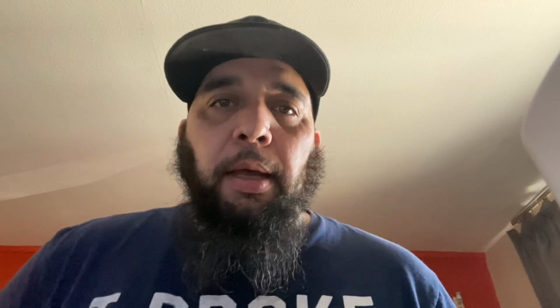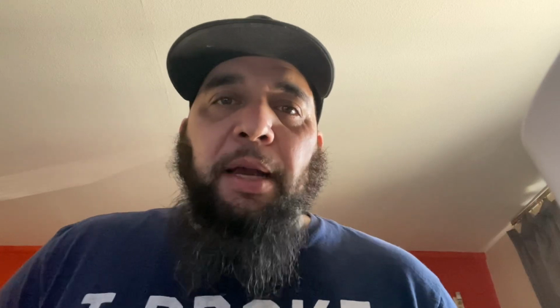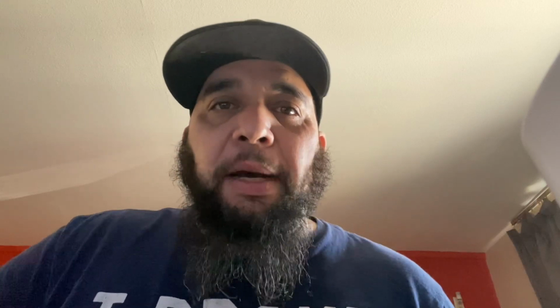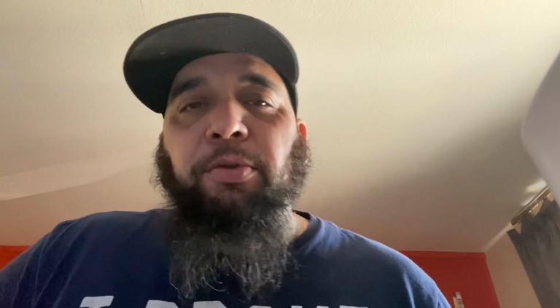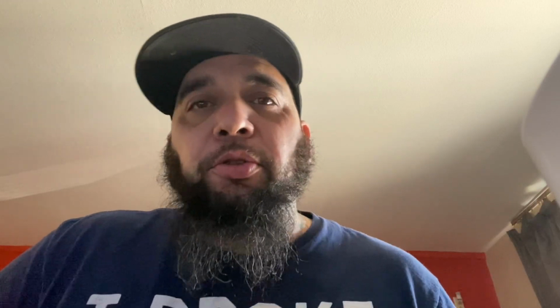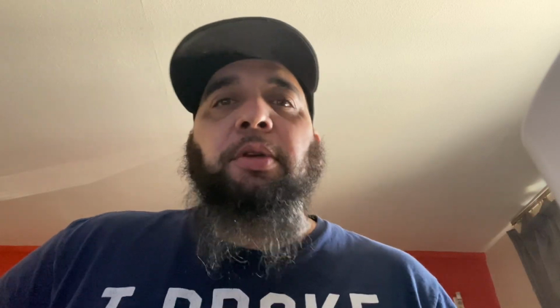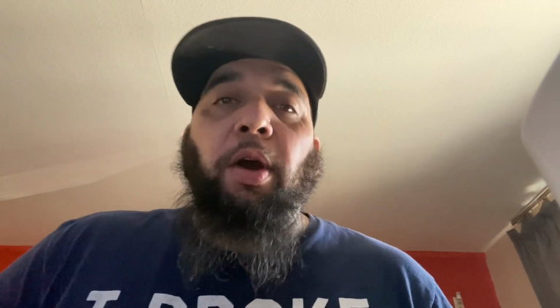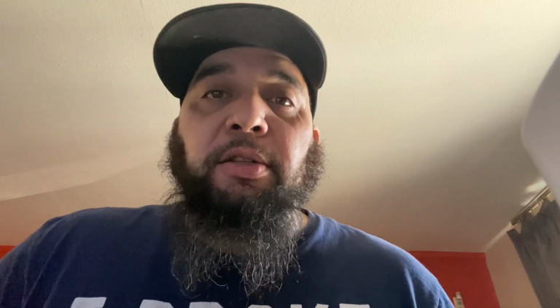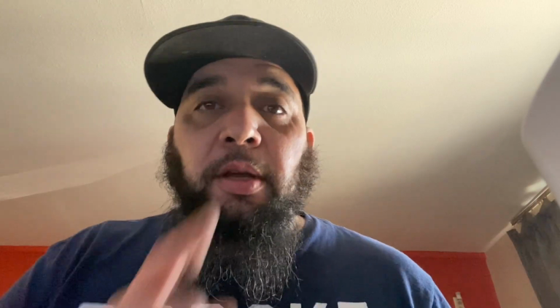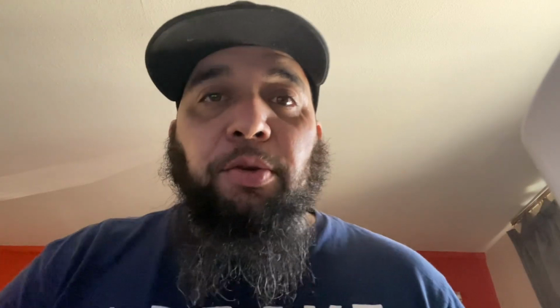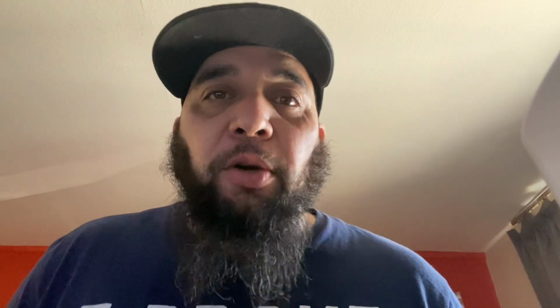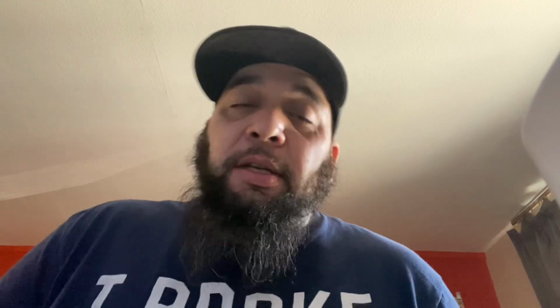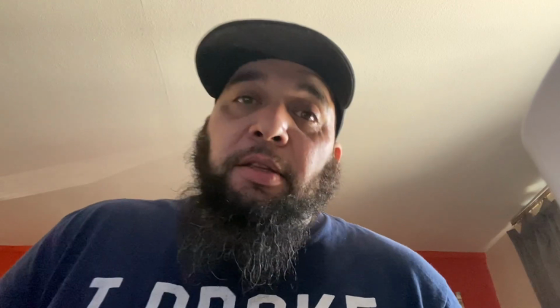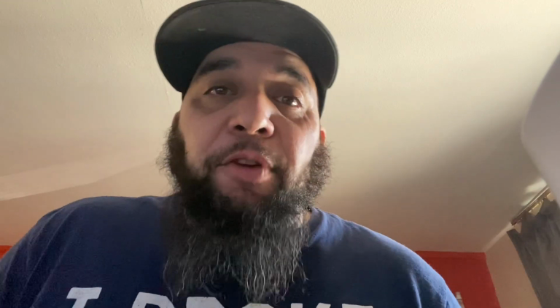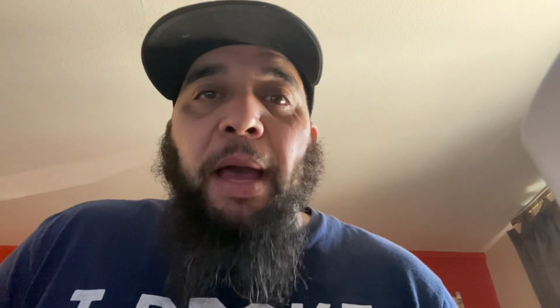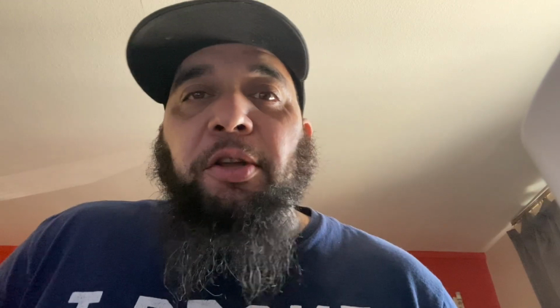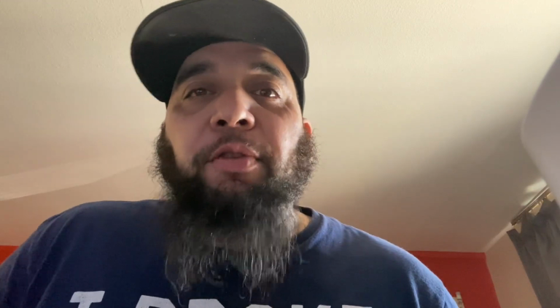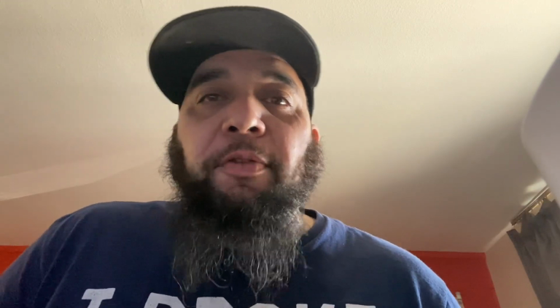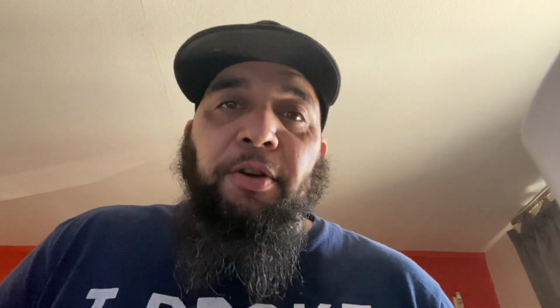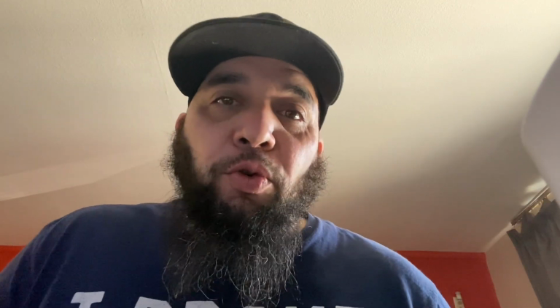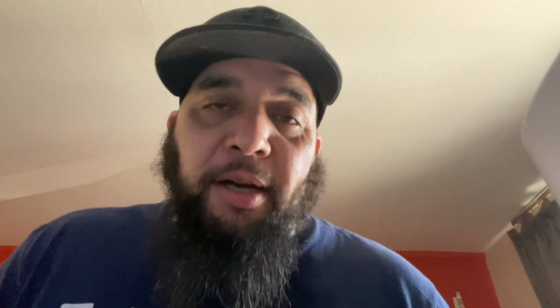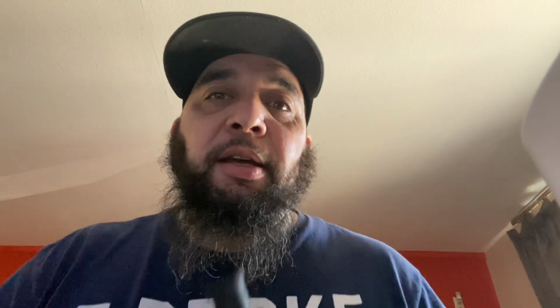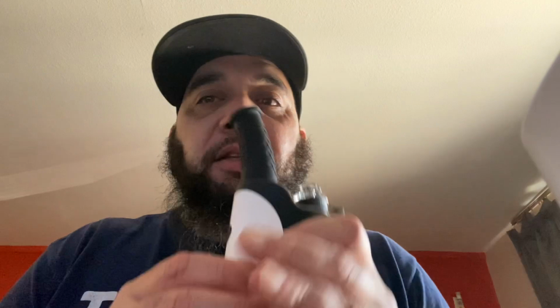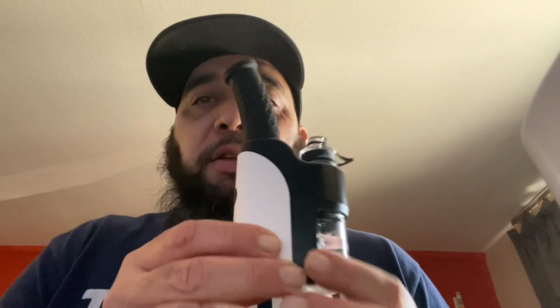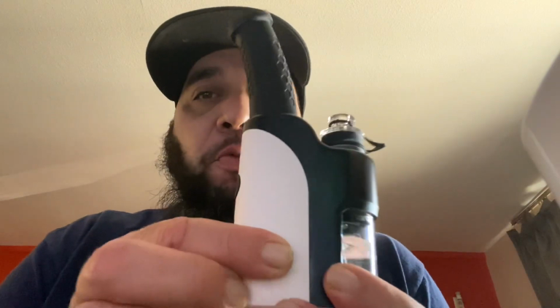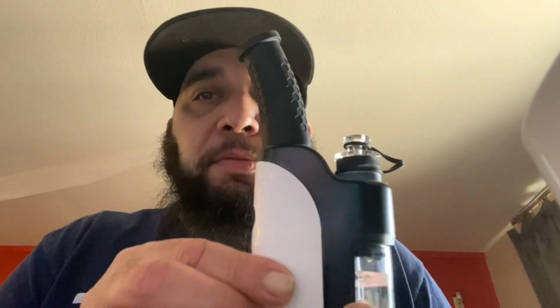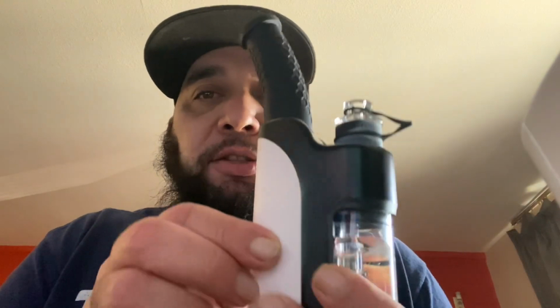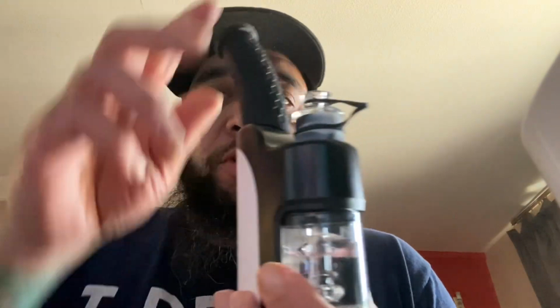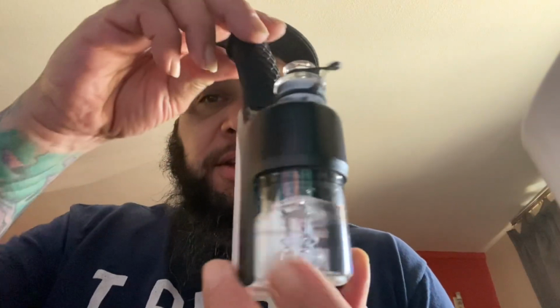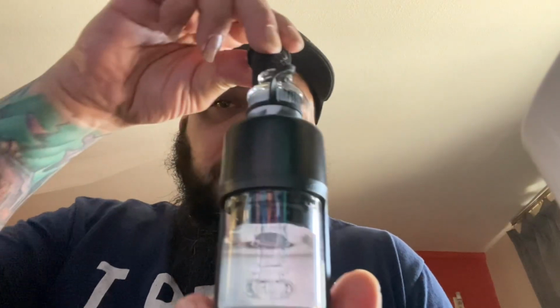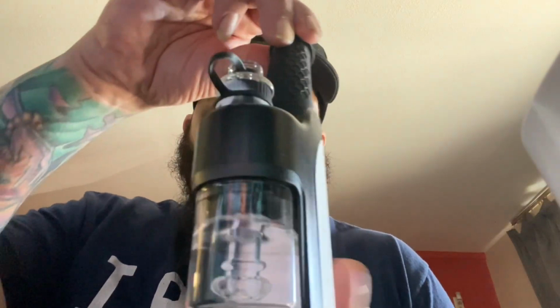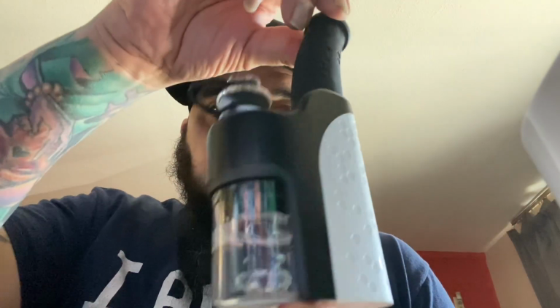Hey everybody, welcome to my channel Toker's Note, where I take toke and you take note. Today my friends we're back with another cool review of another cool product sent to us from Wax Made Store.